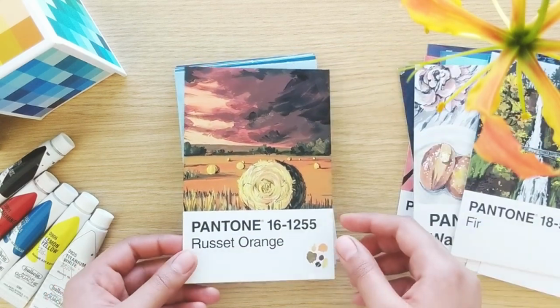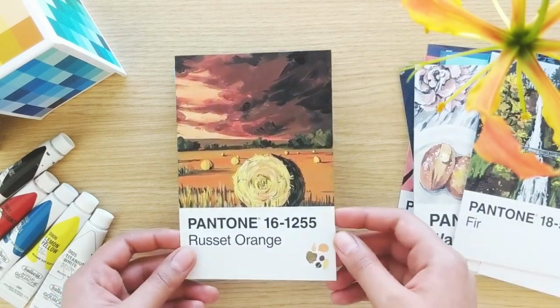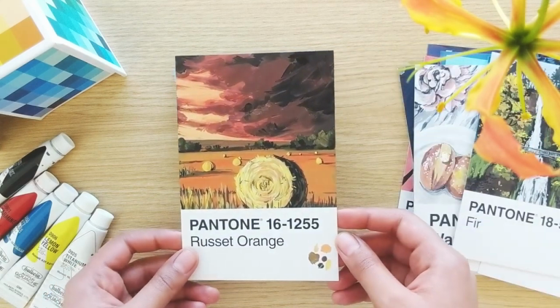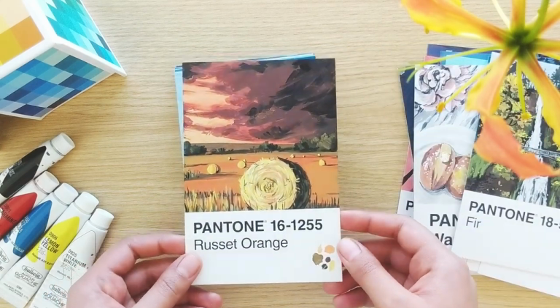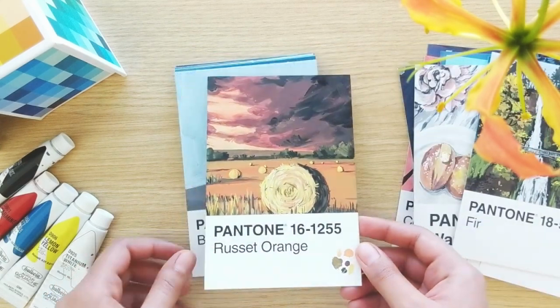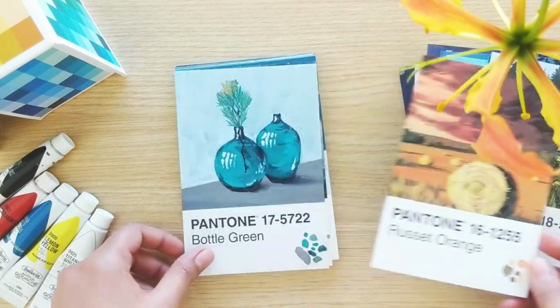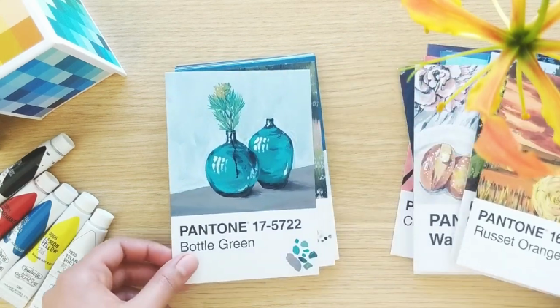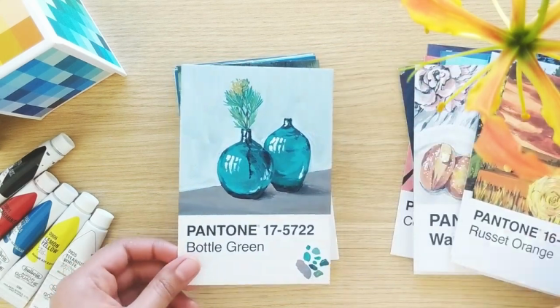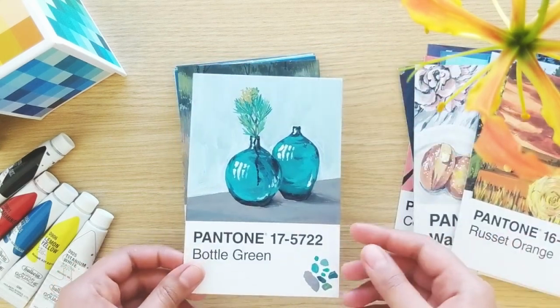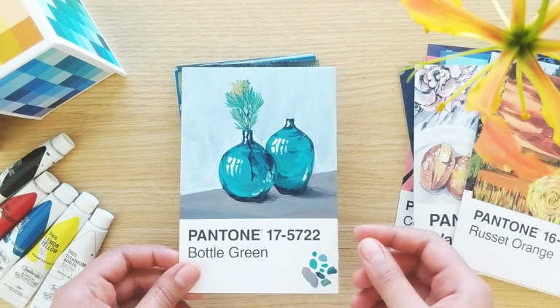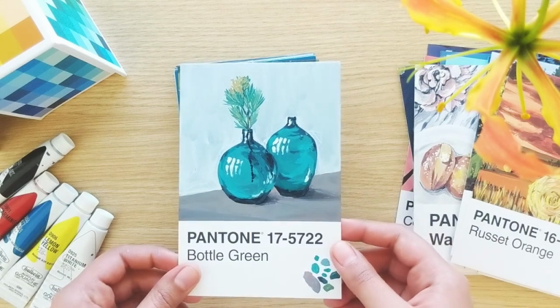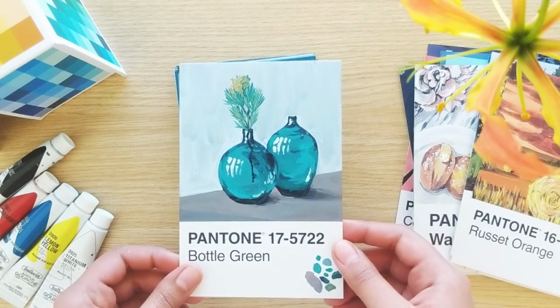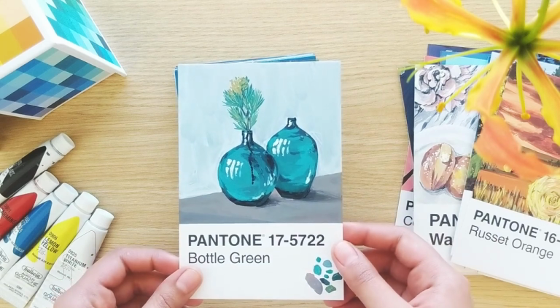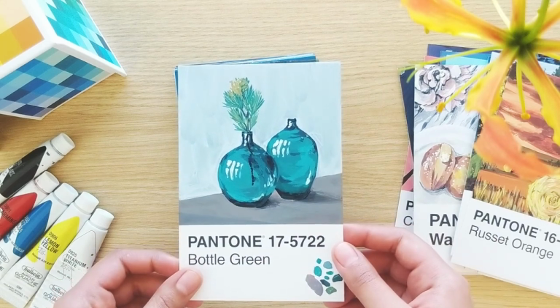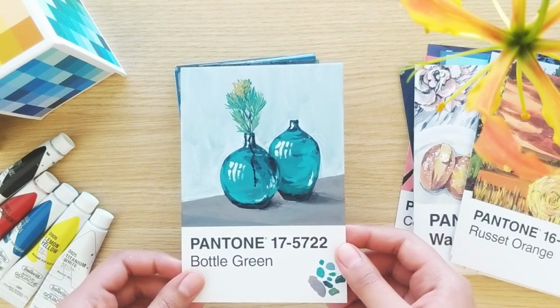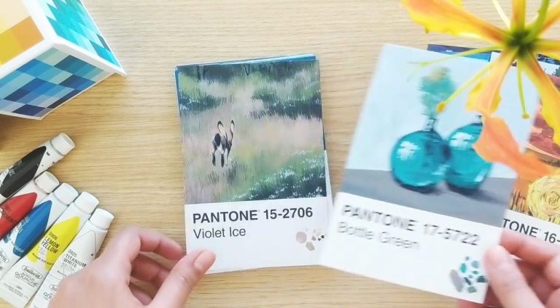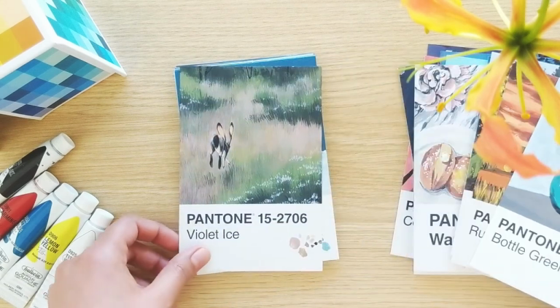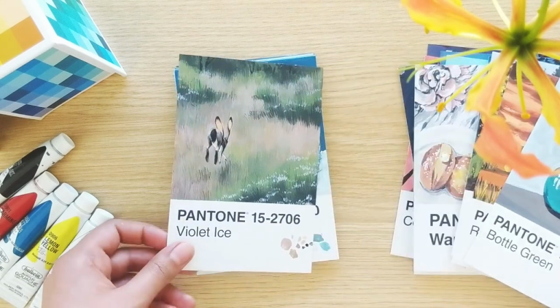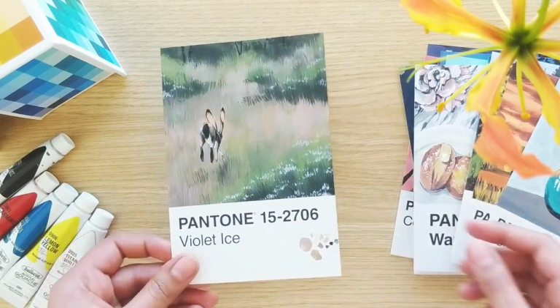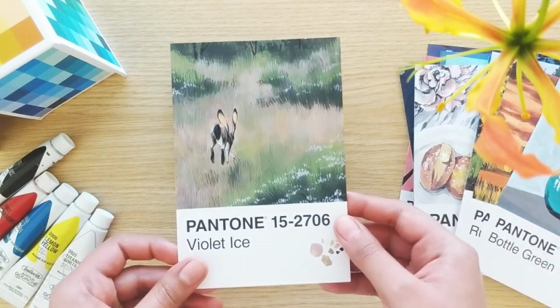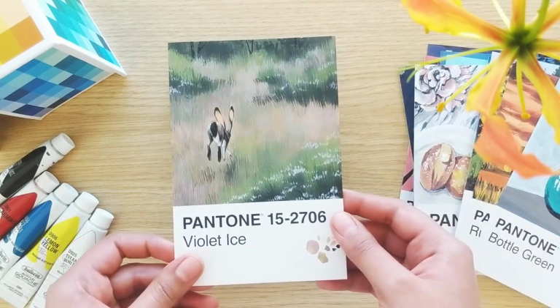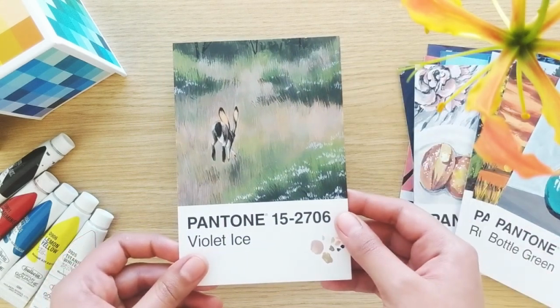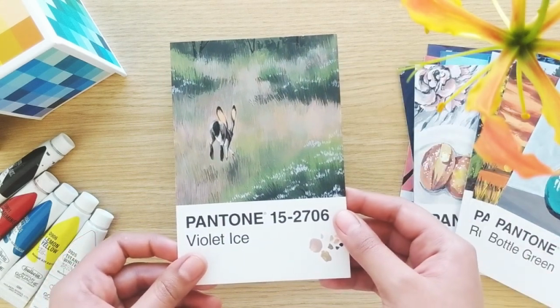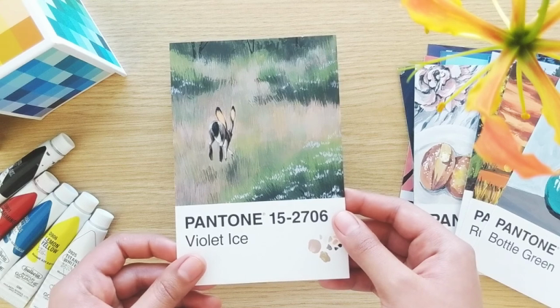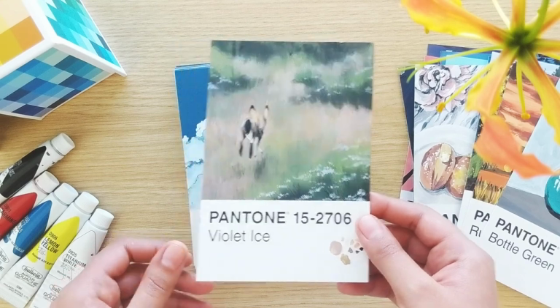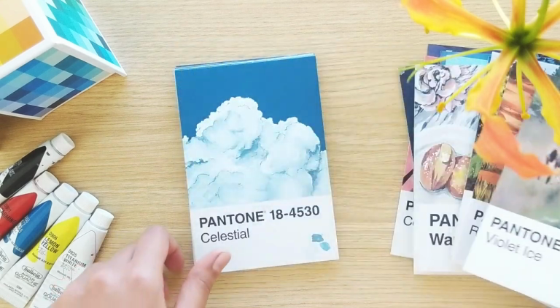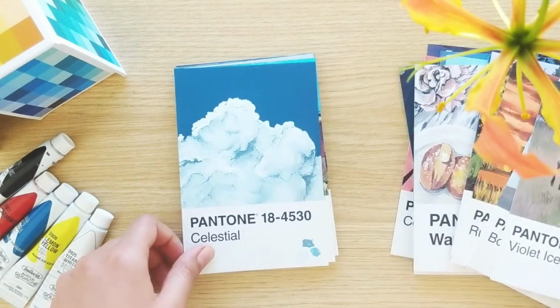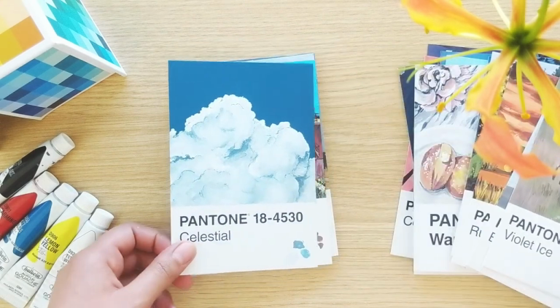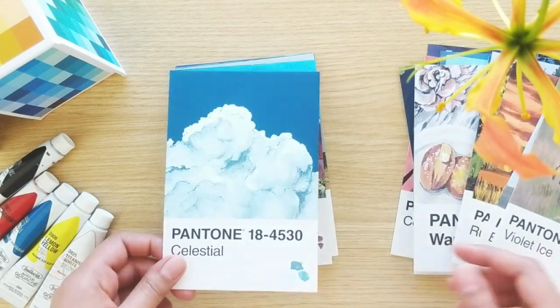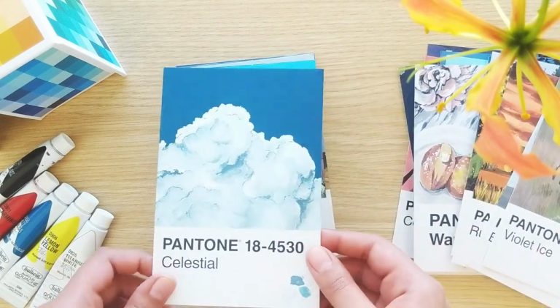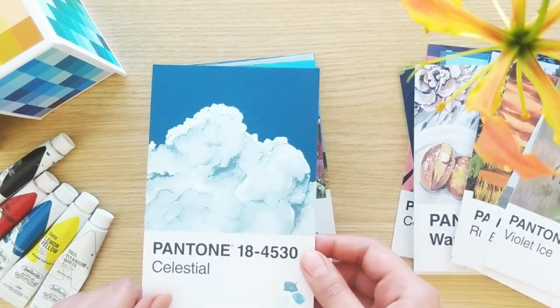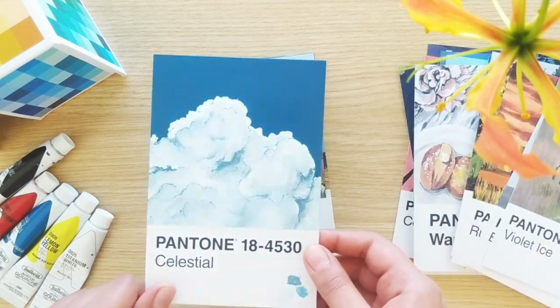There are a few paintings in this stack where I deliberately experimented with a new or different style. And this jackrabbit piece is one of them. These are styles that I intend to experiment with further.